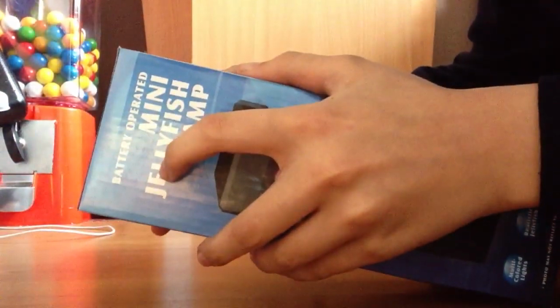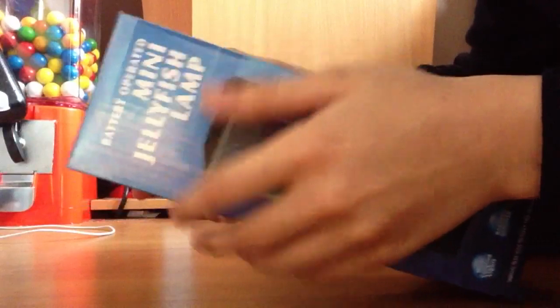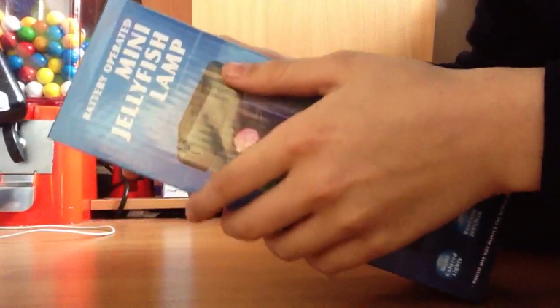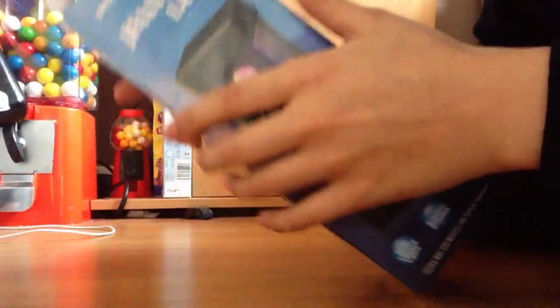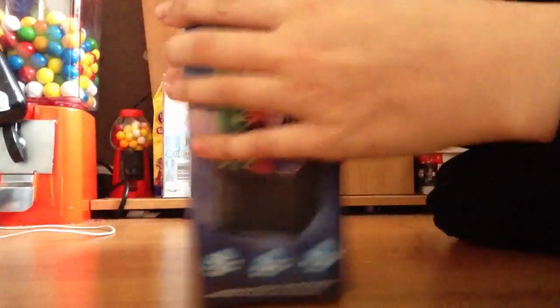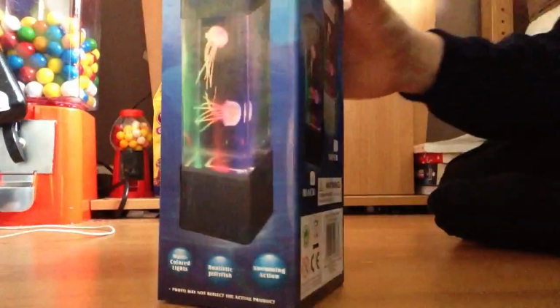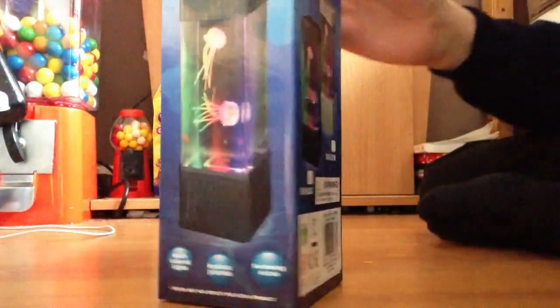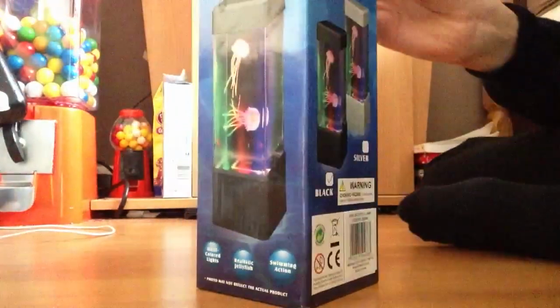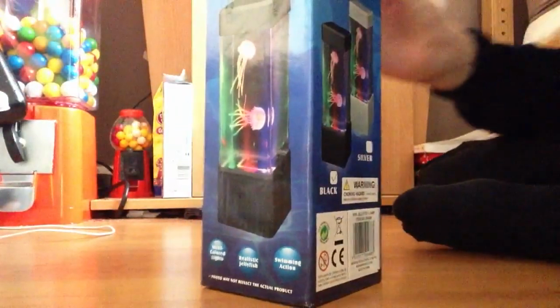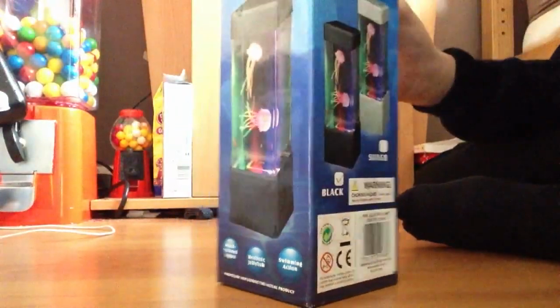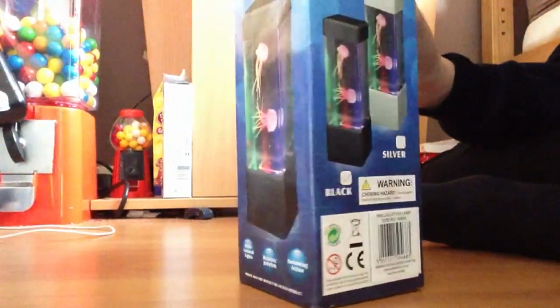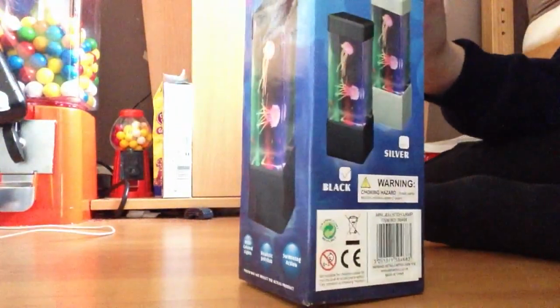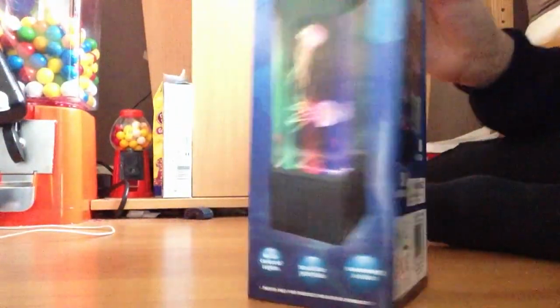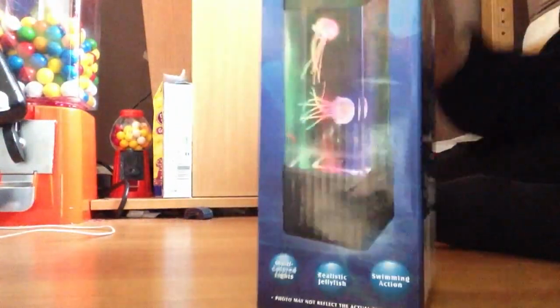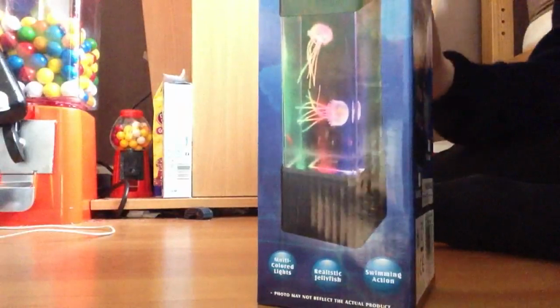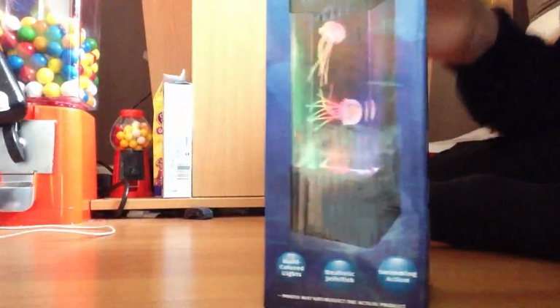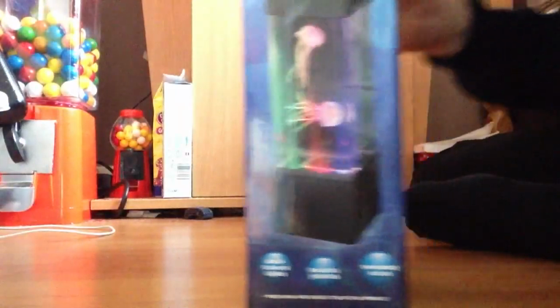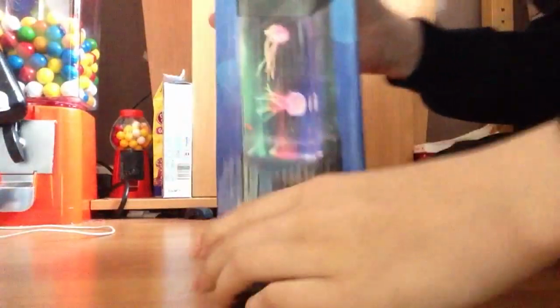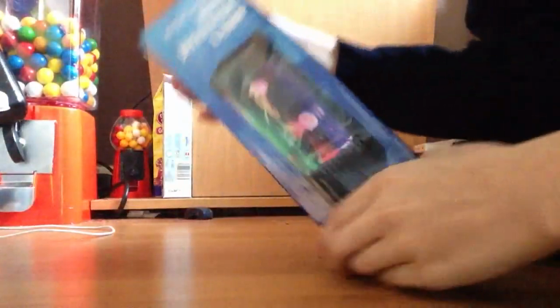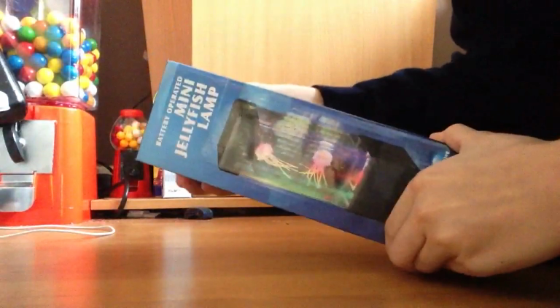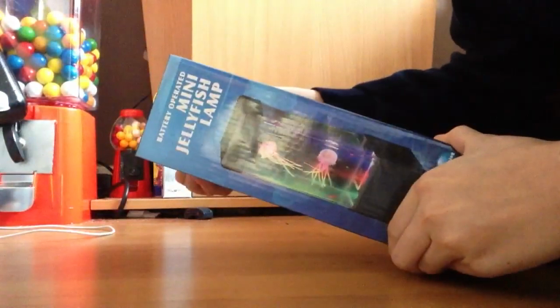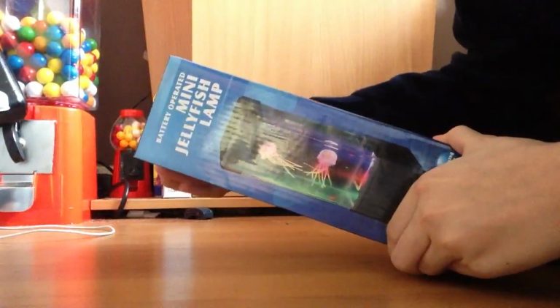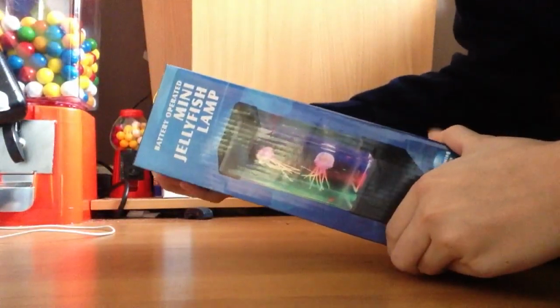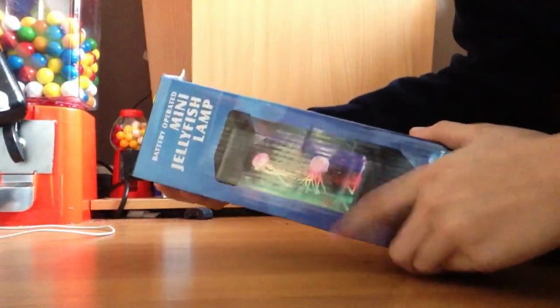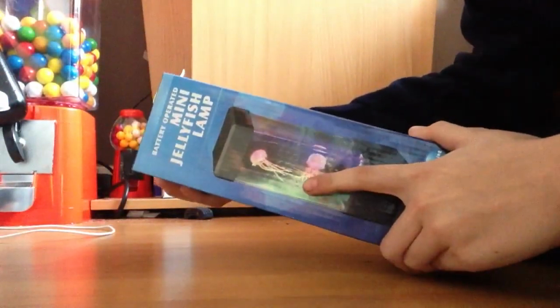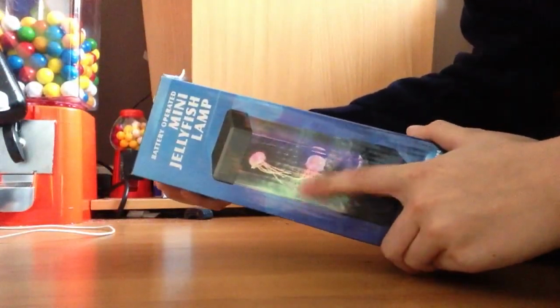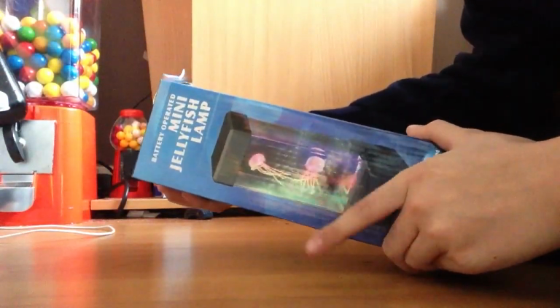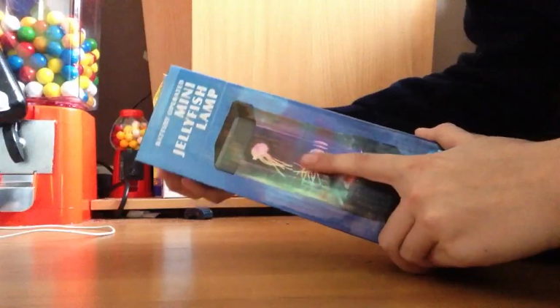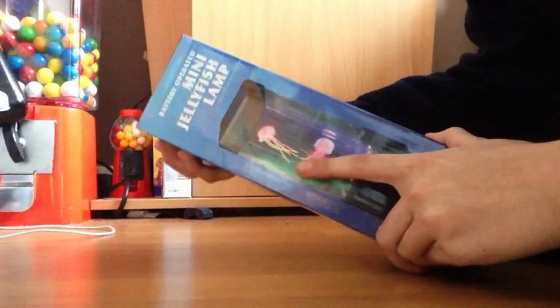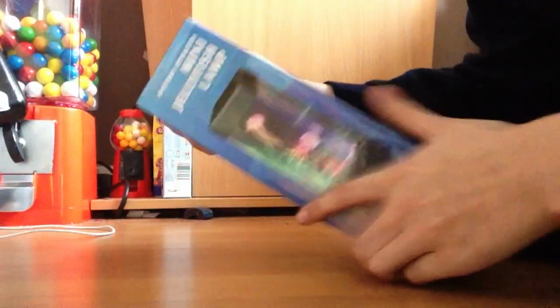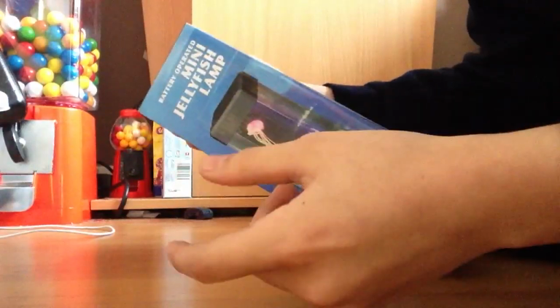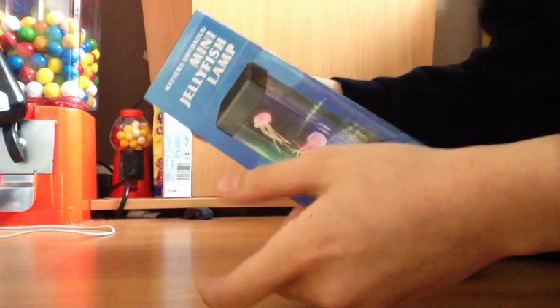I got this from Amazon by the way. It's a jellyfish fish tank. They're not real fish tanks by the way, they're just squishy things.